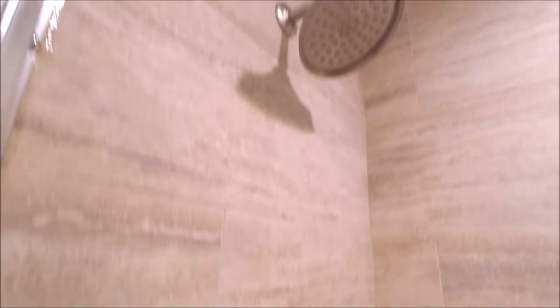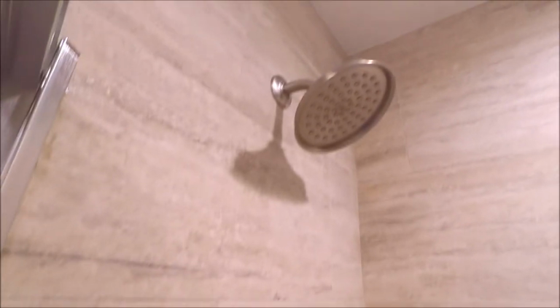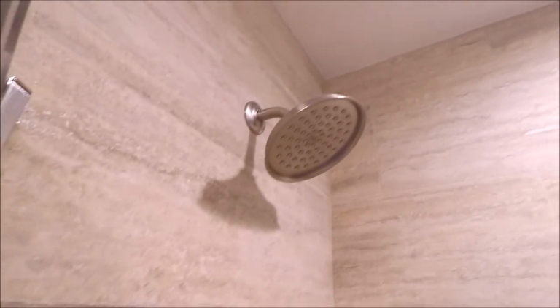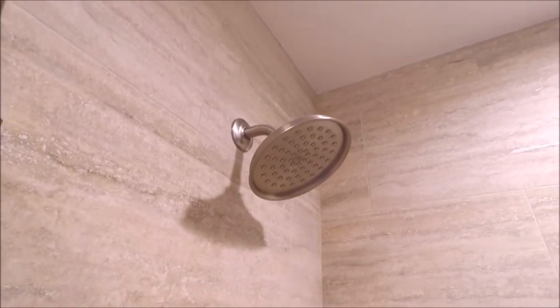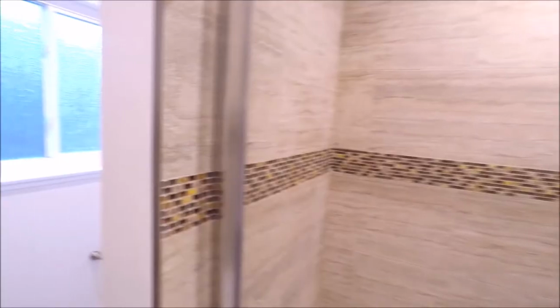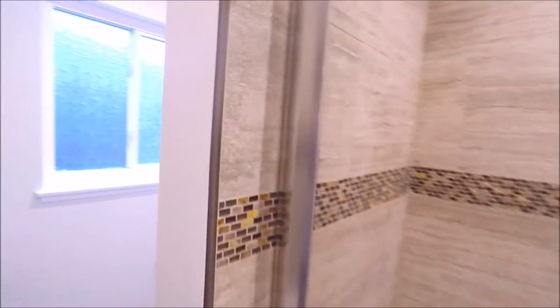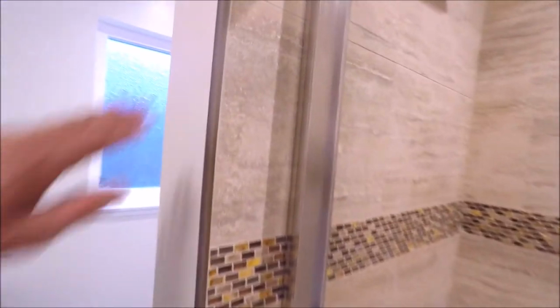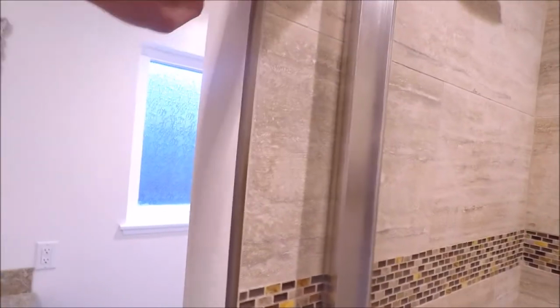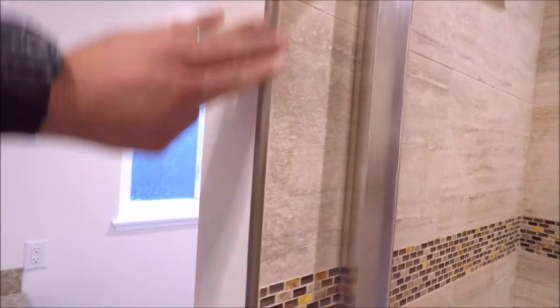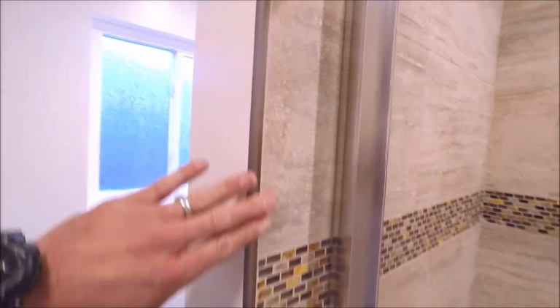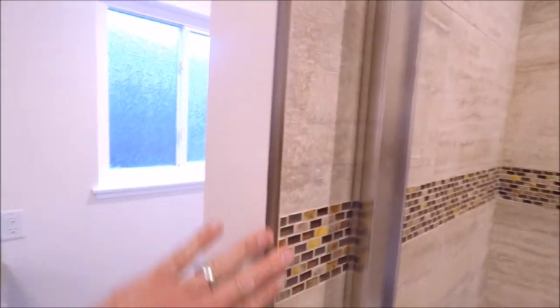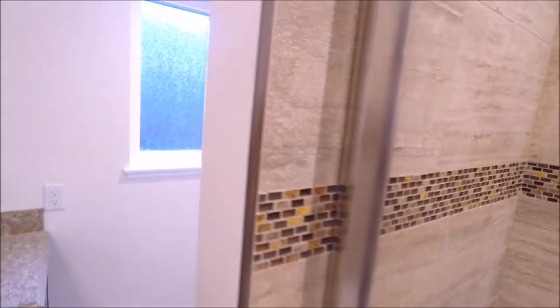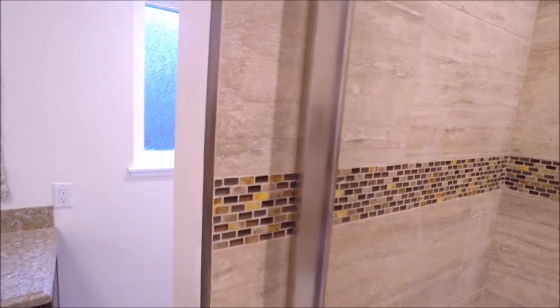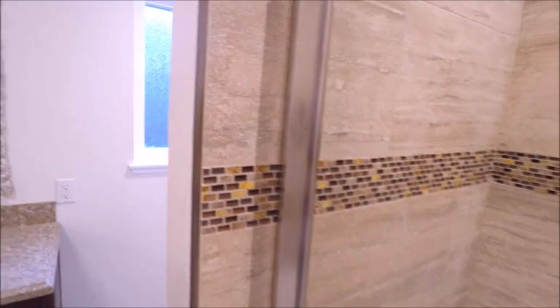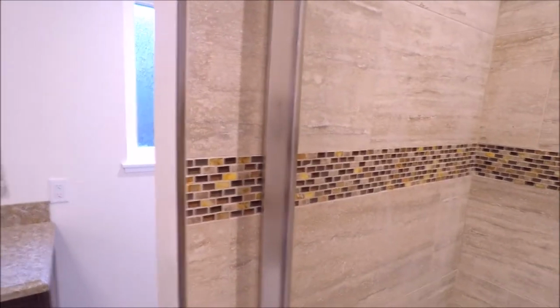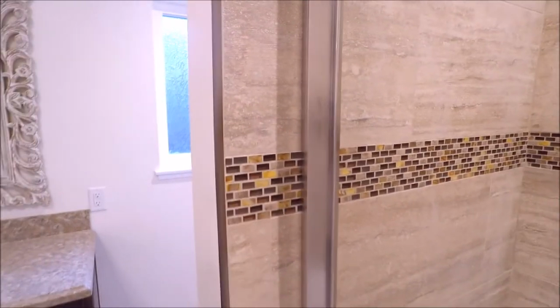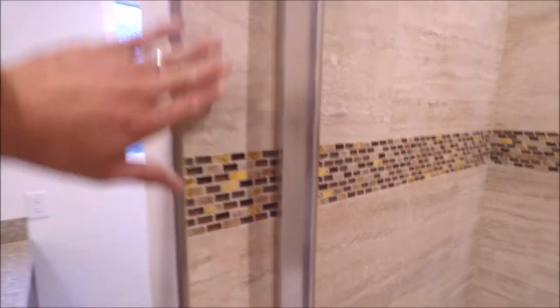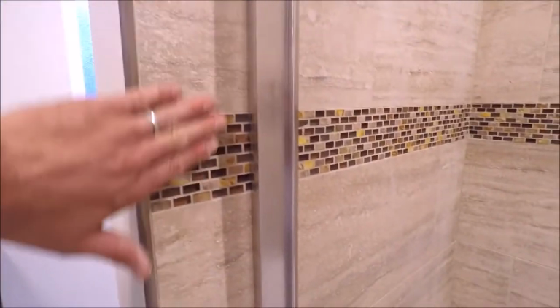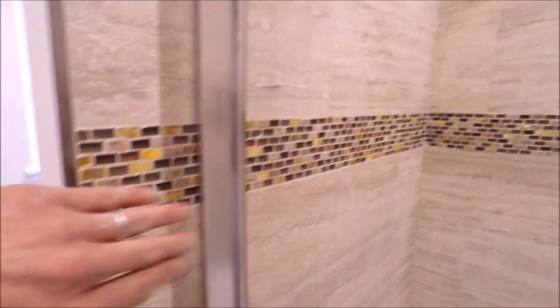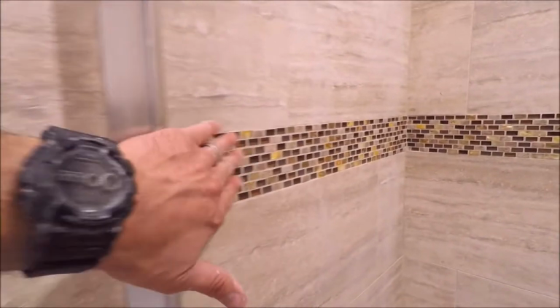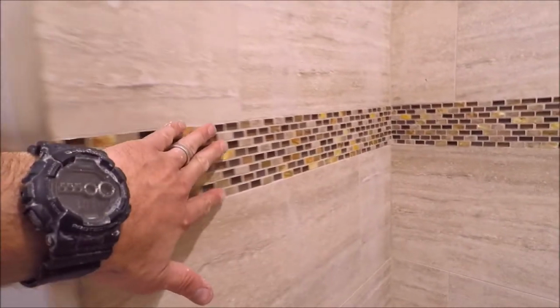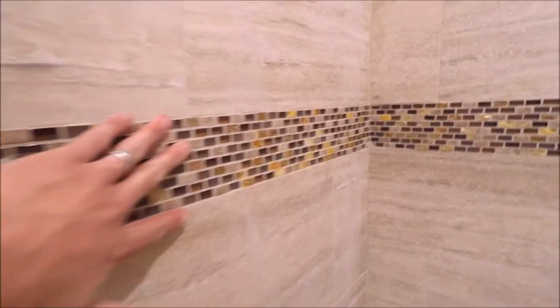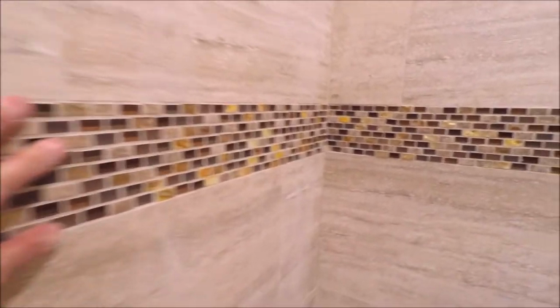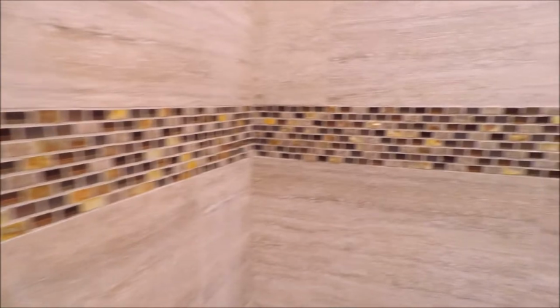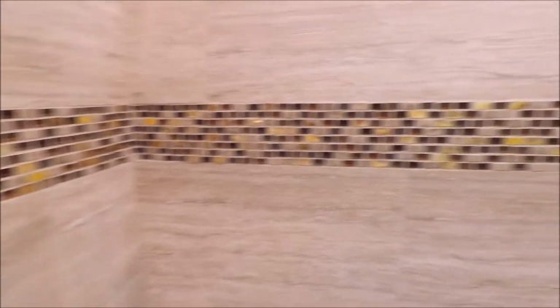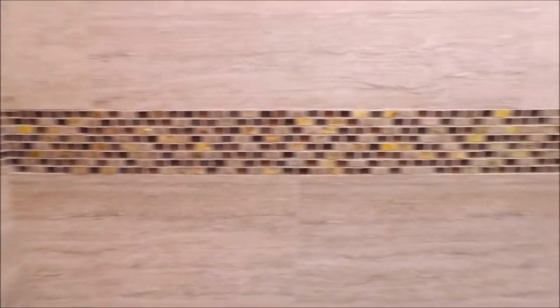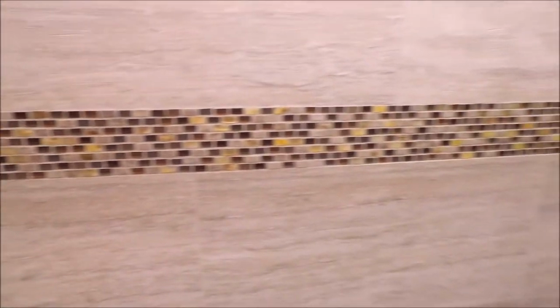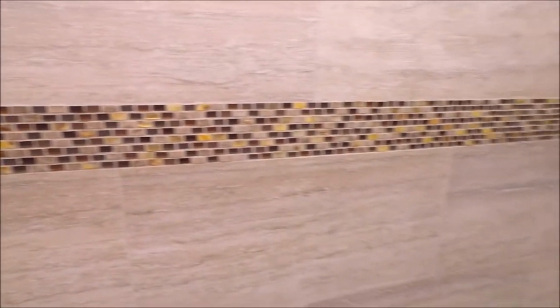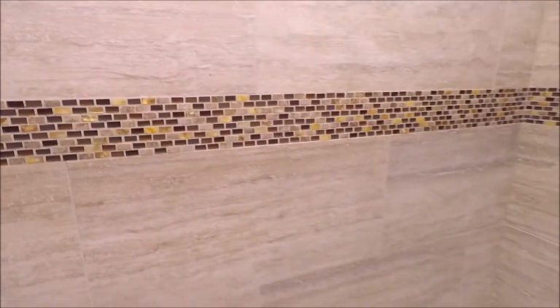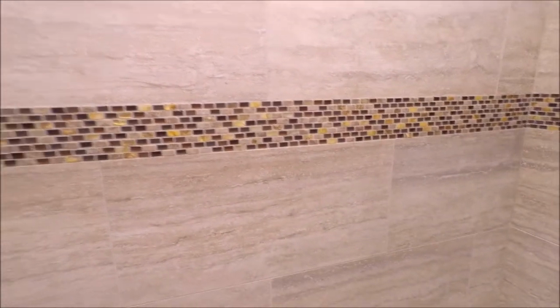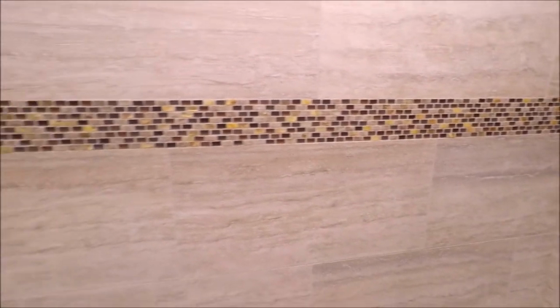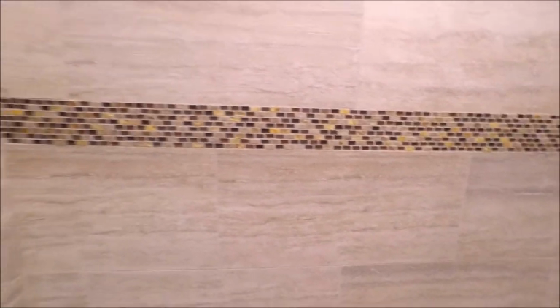The trim used was Schluter Rondeck in brushed nickel, which does a great job of complementing the glass and stone mosaic stripe throughout. We wrapped the whole shower with that mosaic stripe.